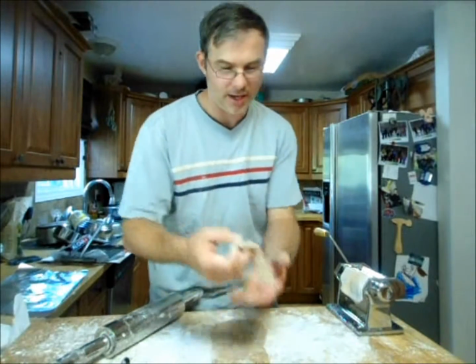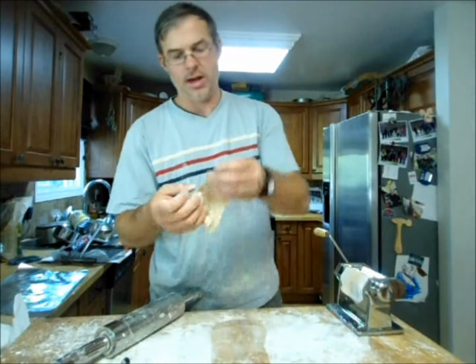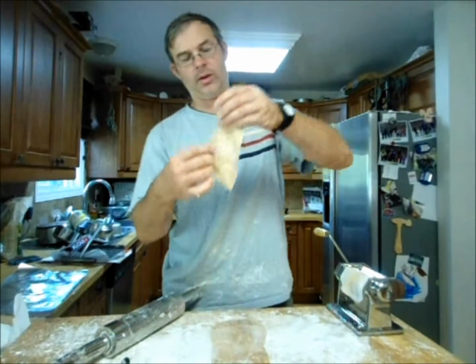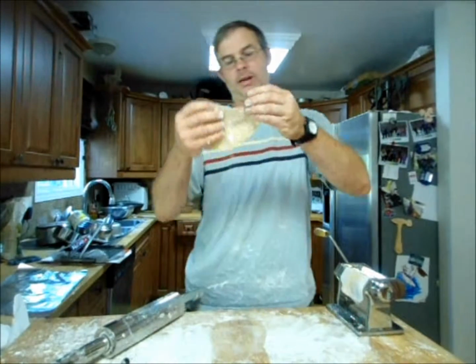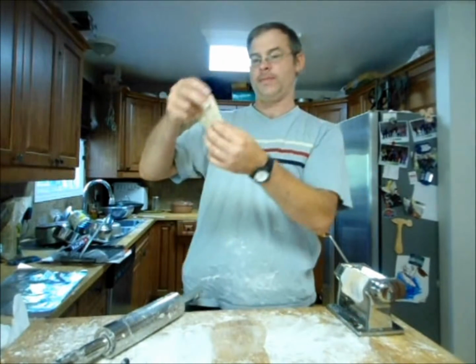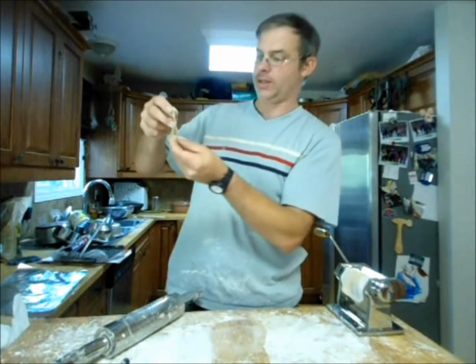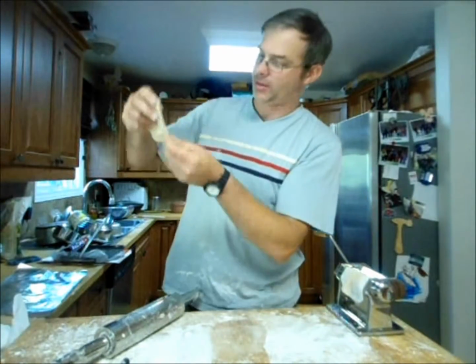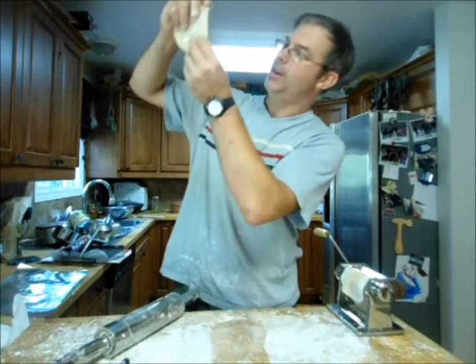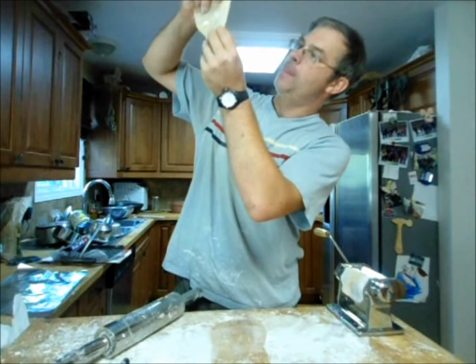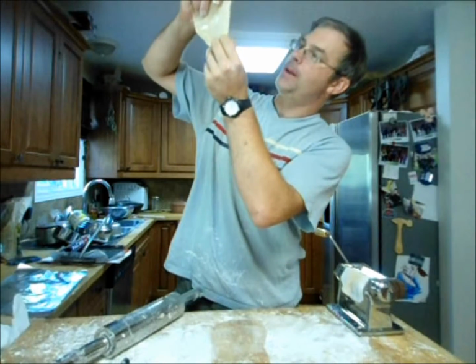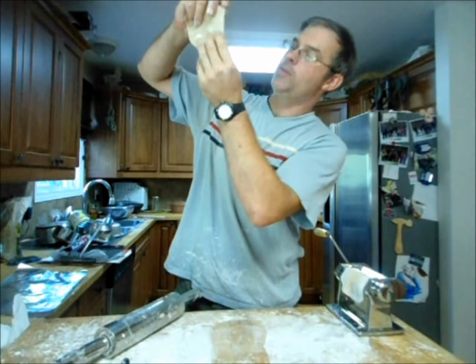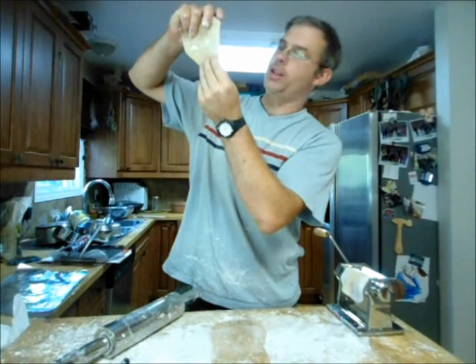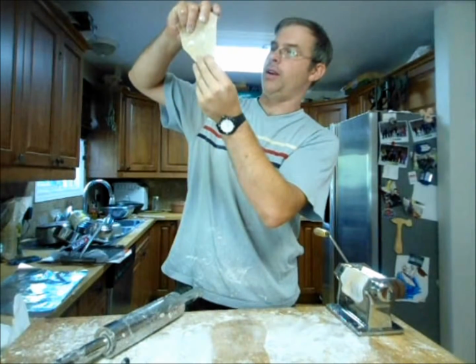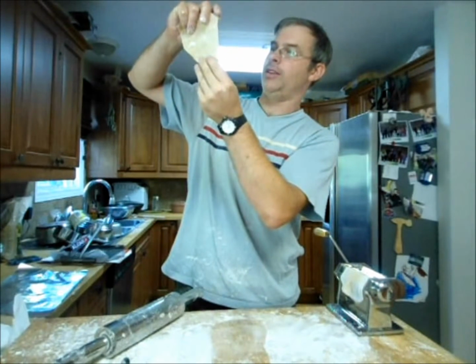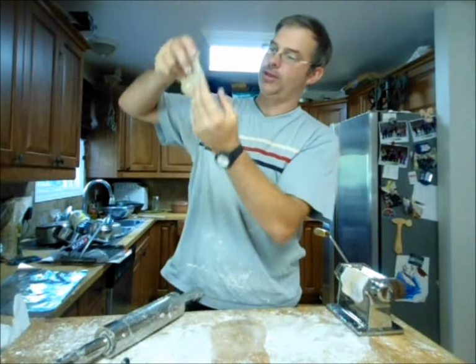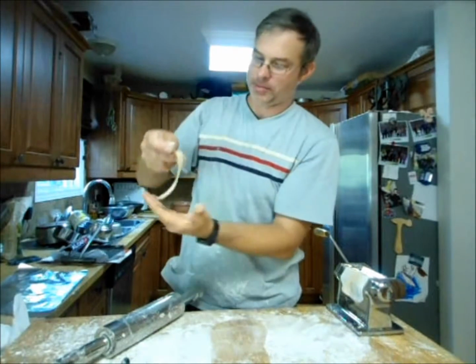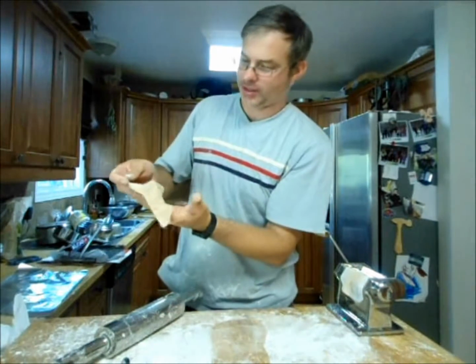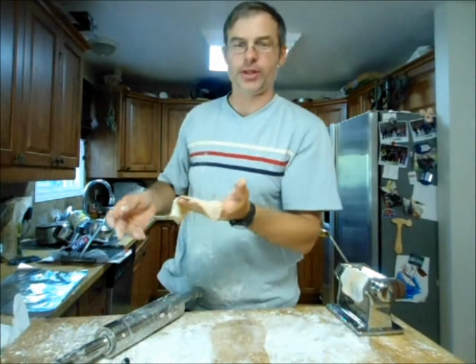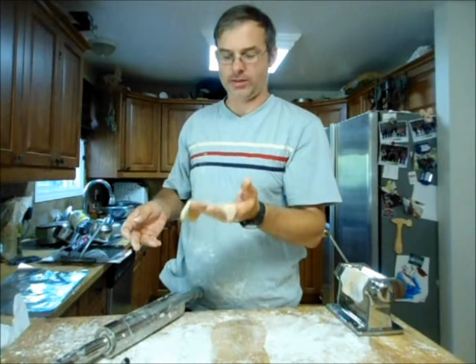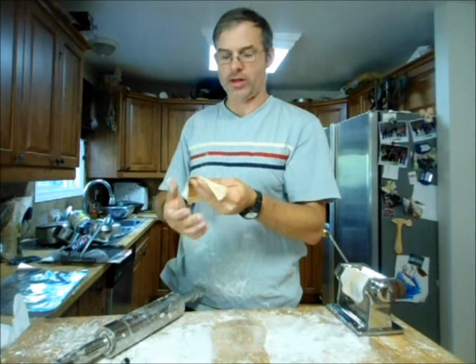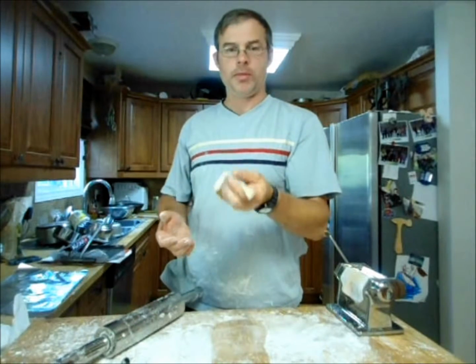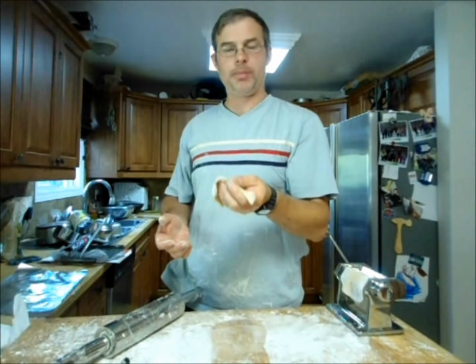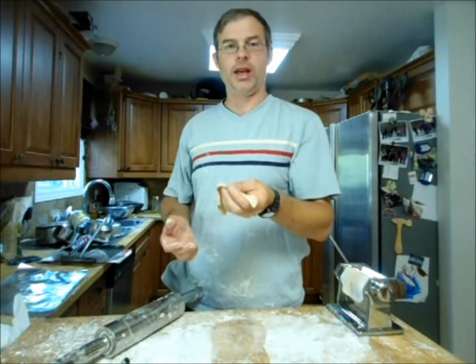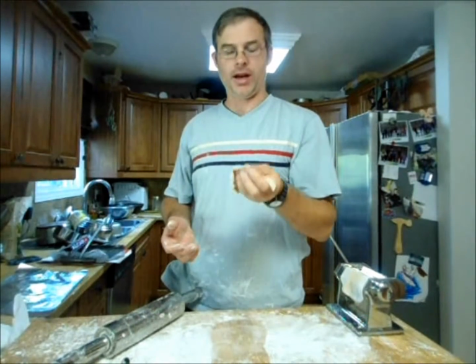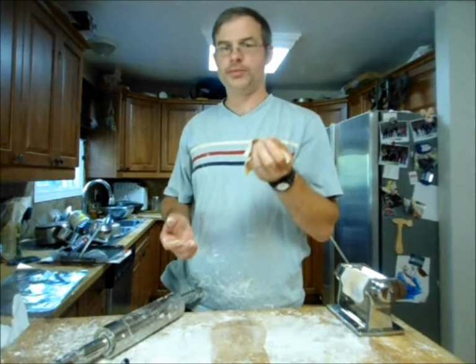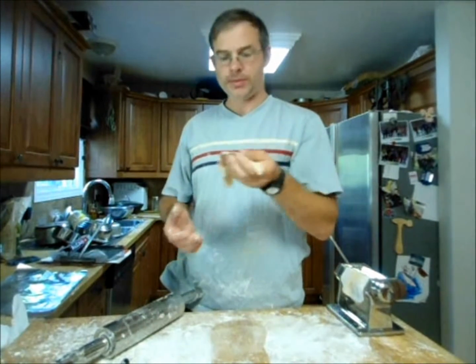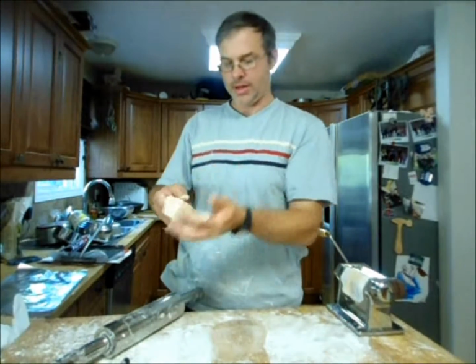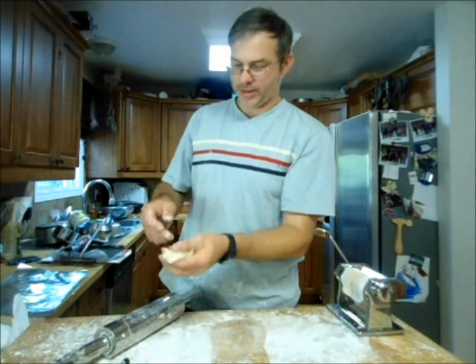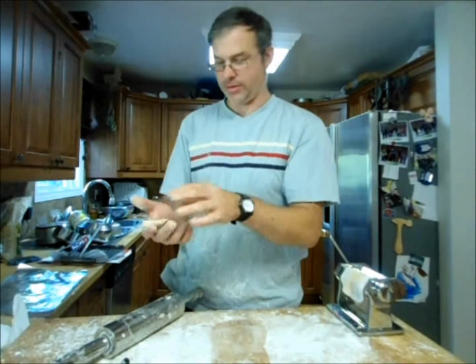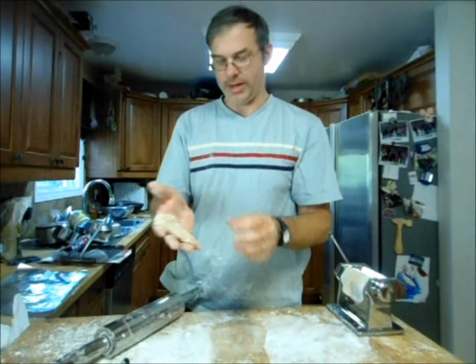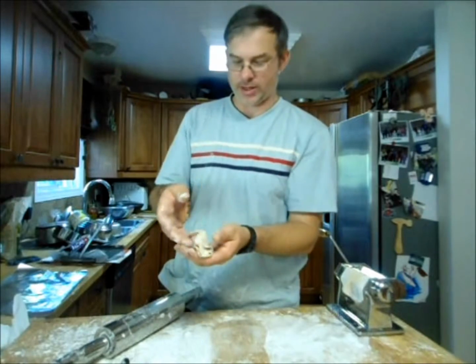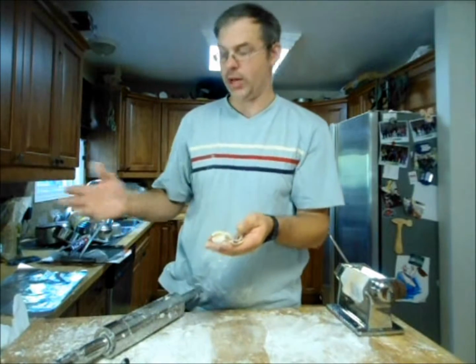And again, here you're looking at something that is almost transparent — not quite, because it's full extraction flour — but it's paper thin. You can see how nicely this rolls out.